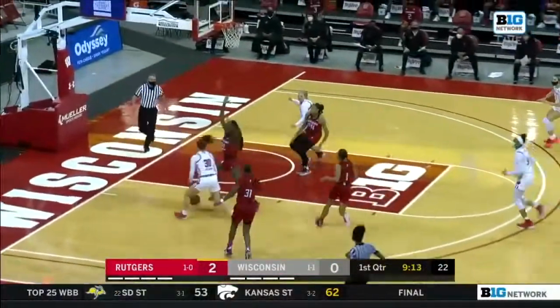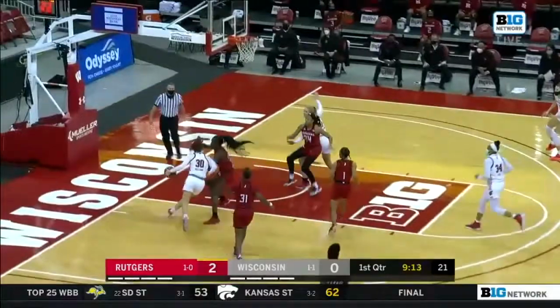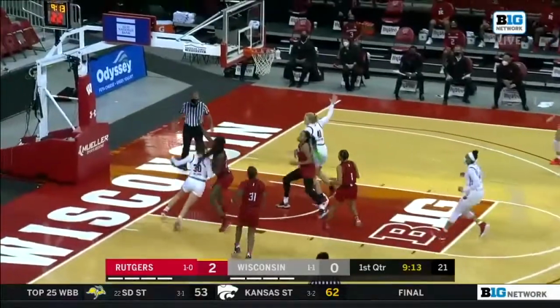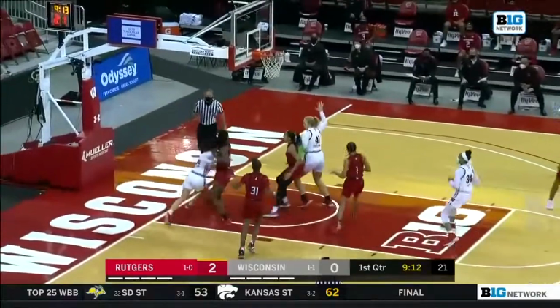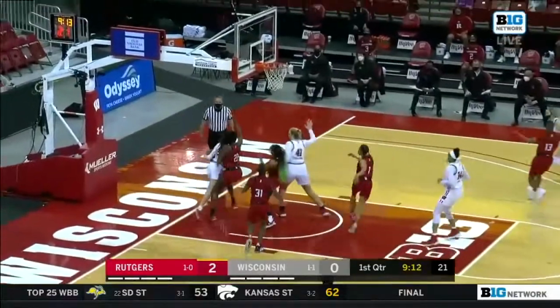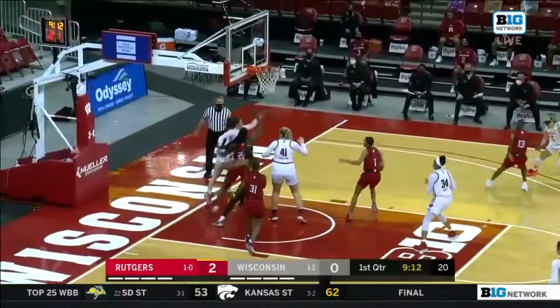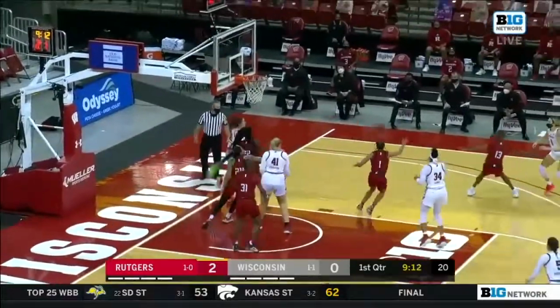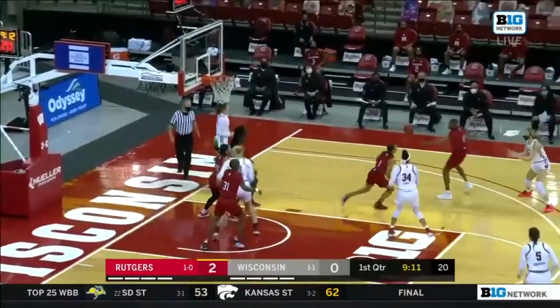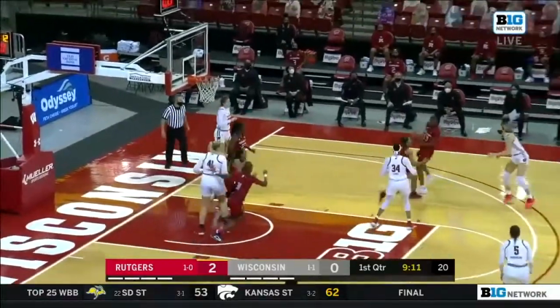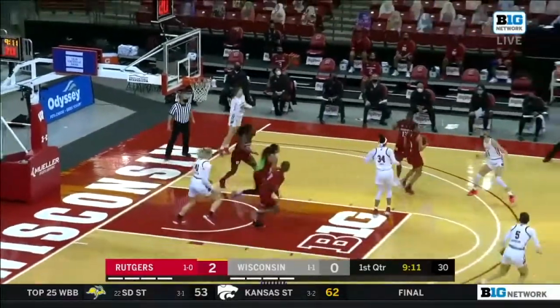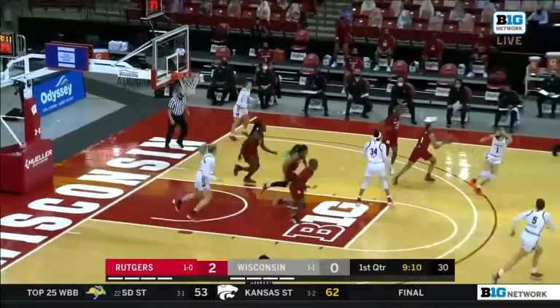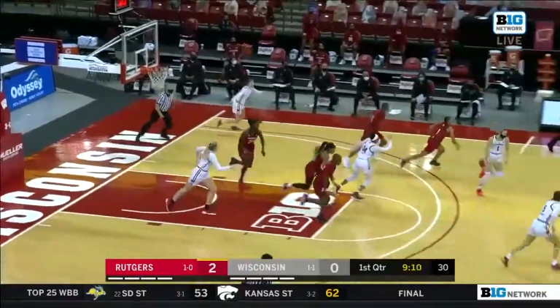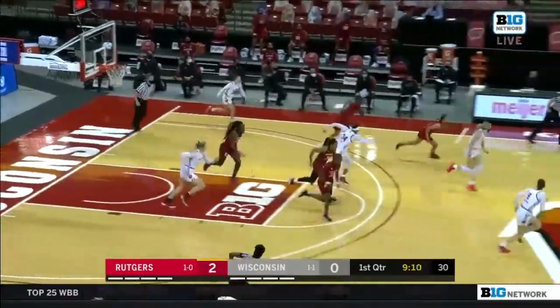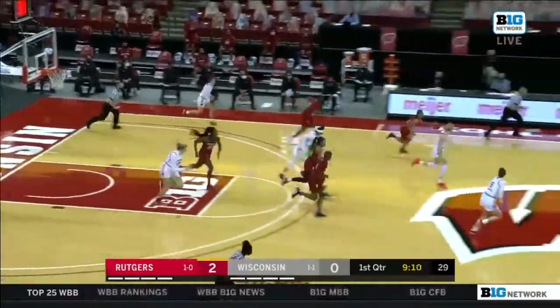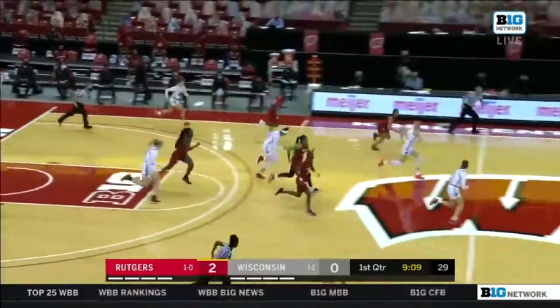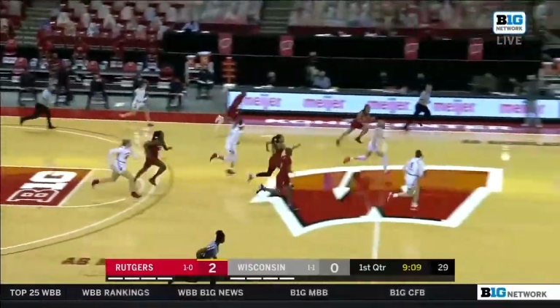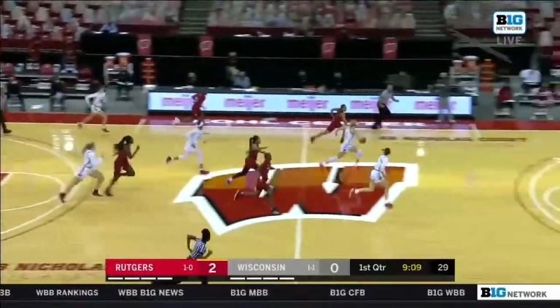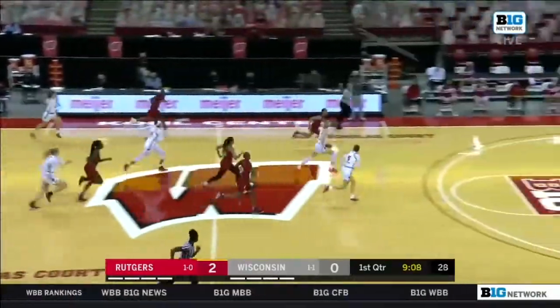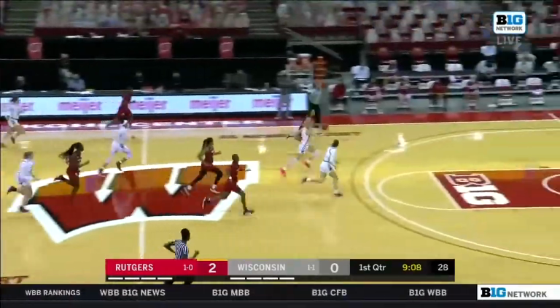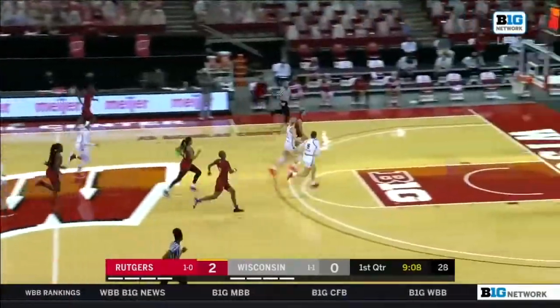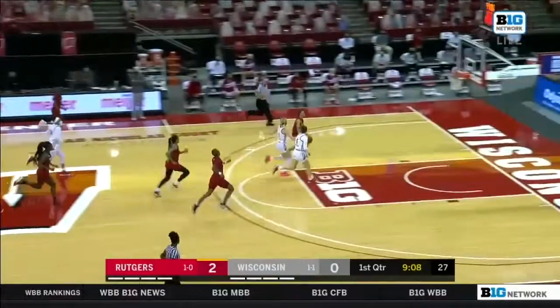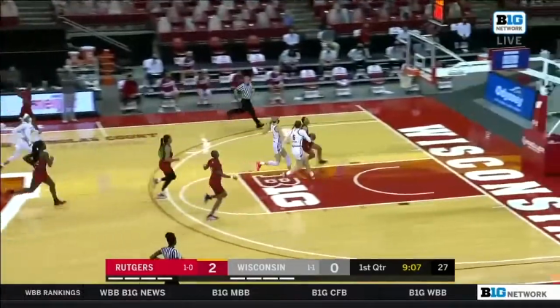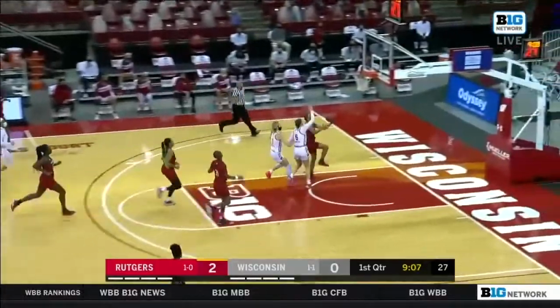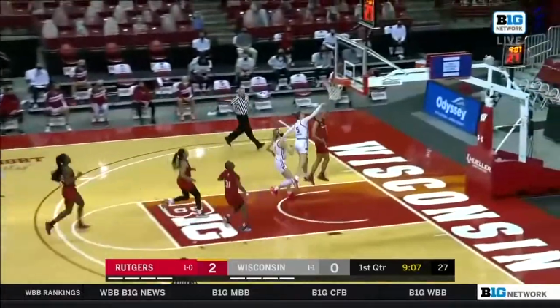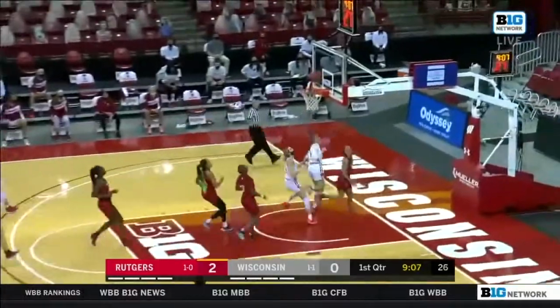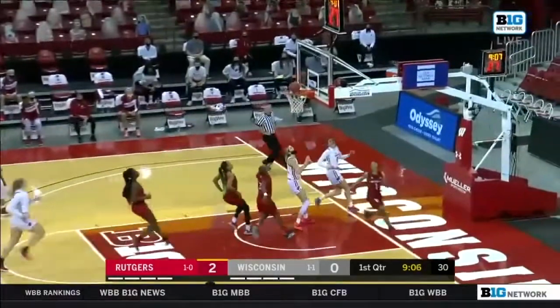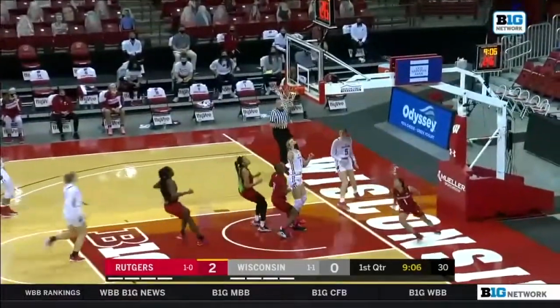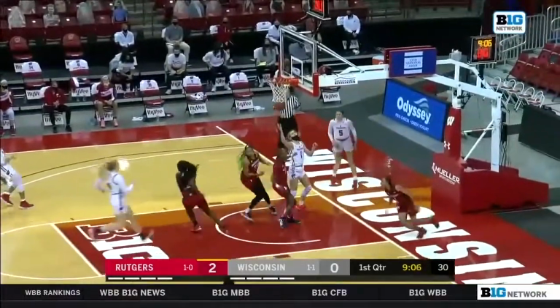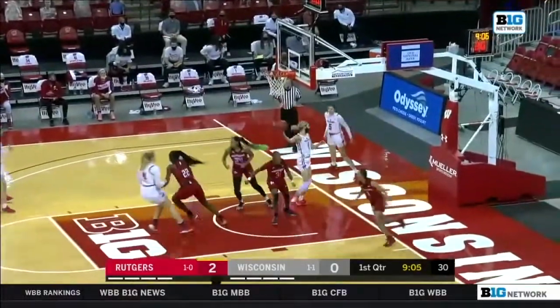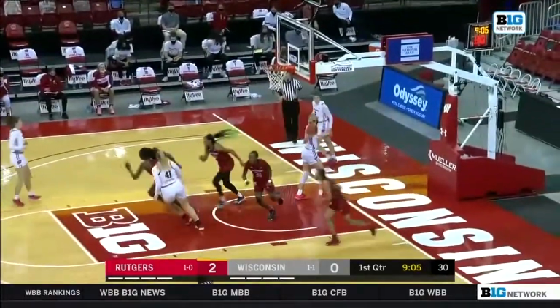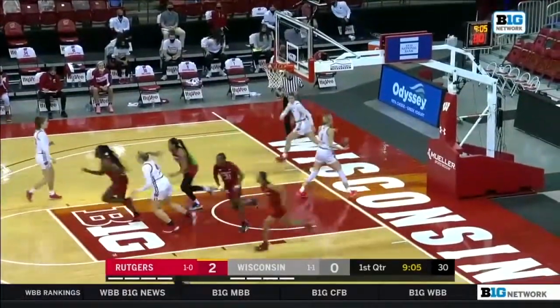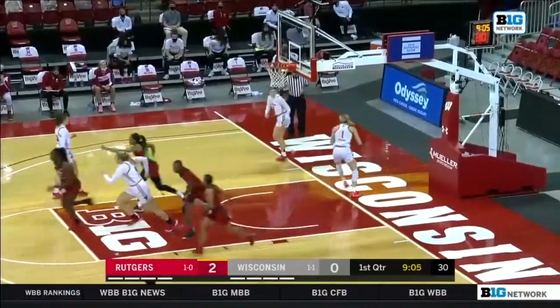Wisconsin has been tremendous on the glass. They're third in the Big Ten in rebounding right now, and they have four of the top 18 rebounders in the conference.